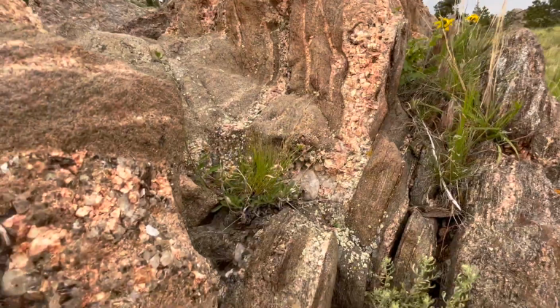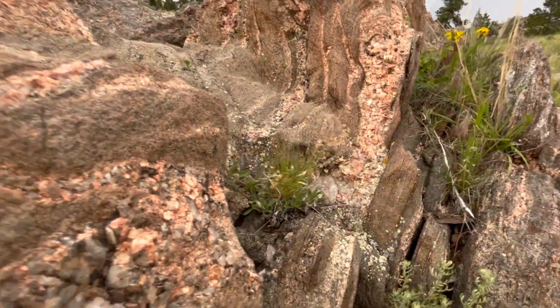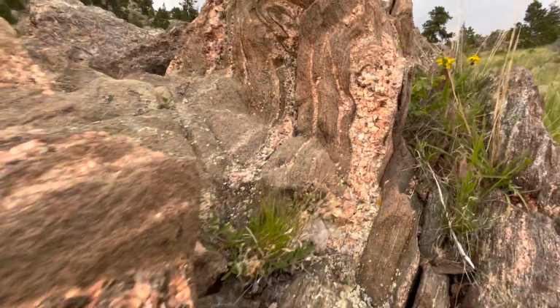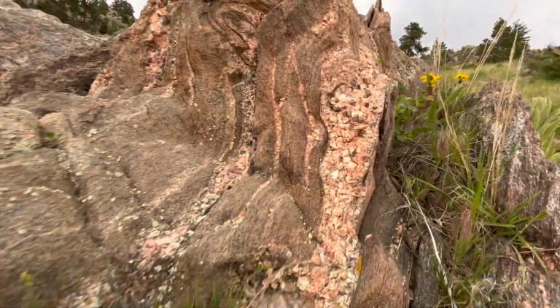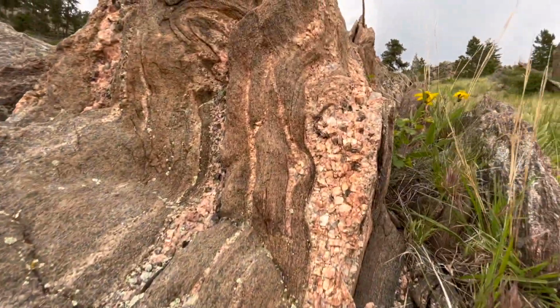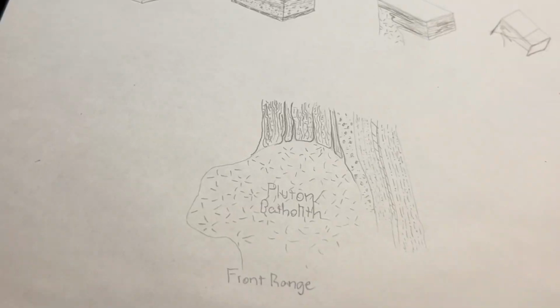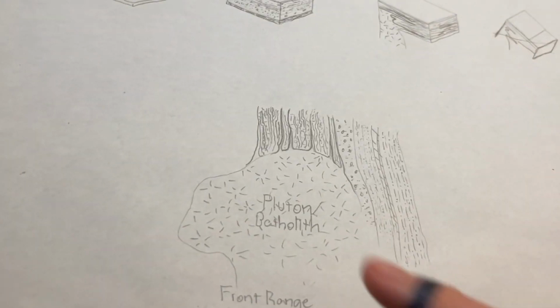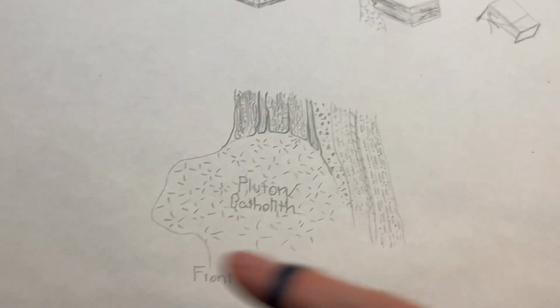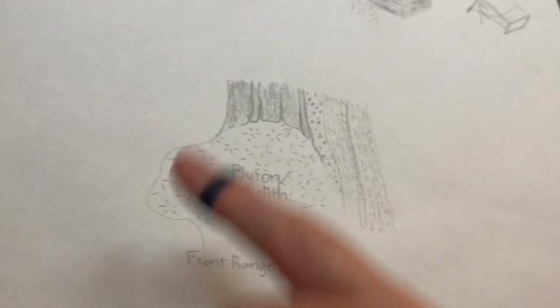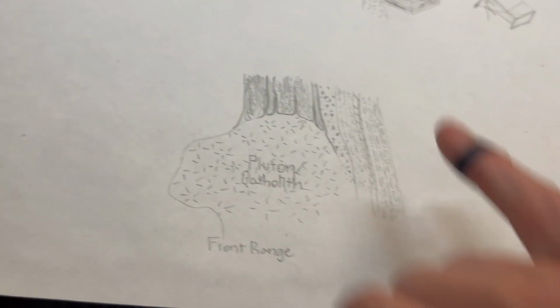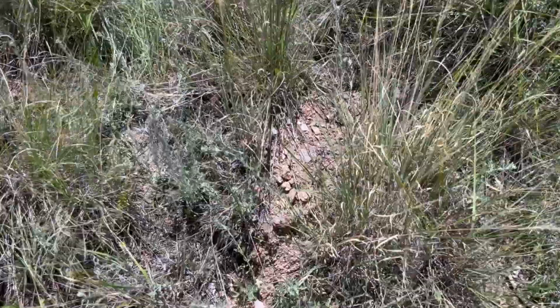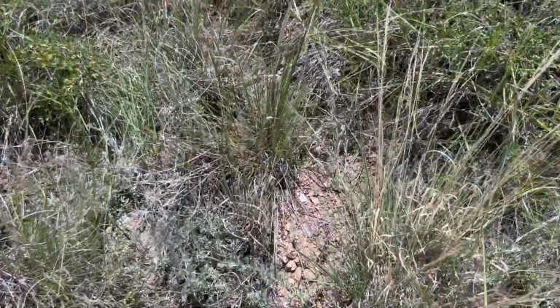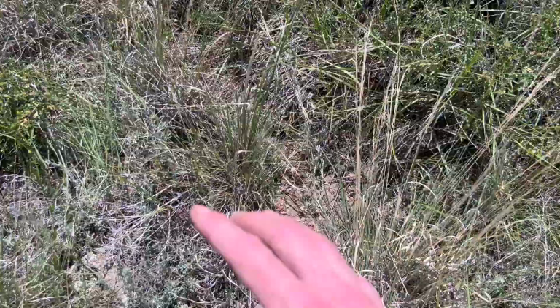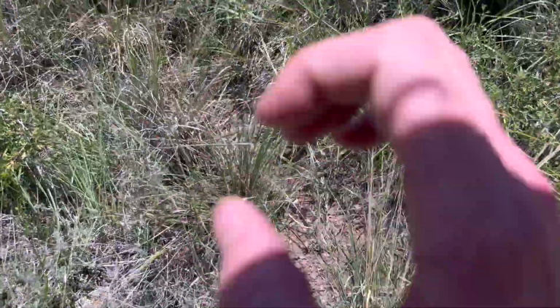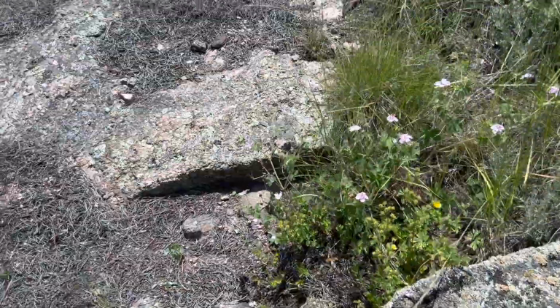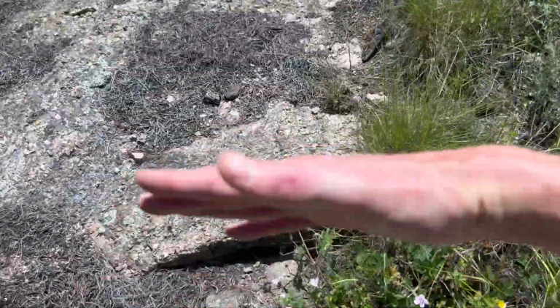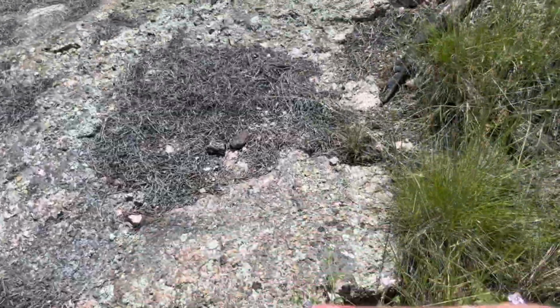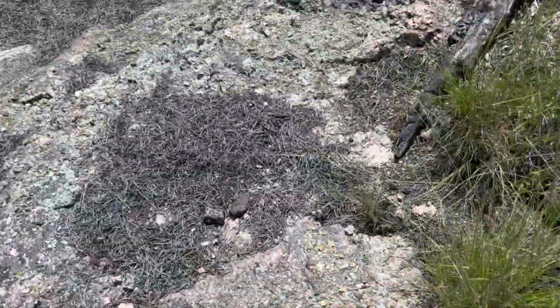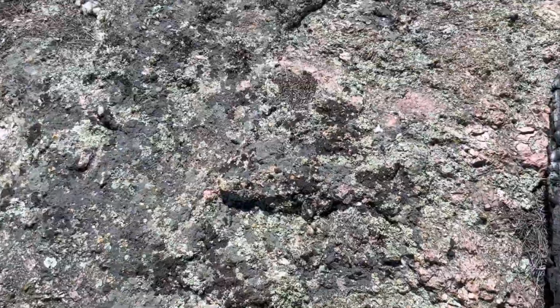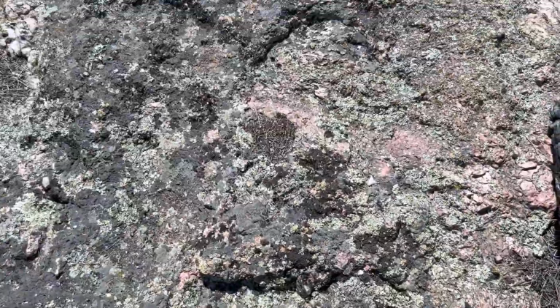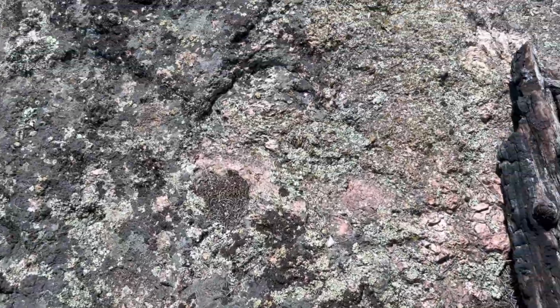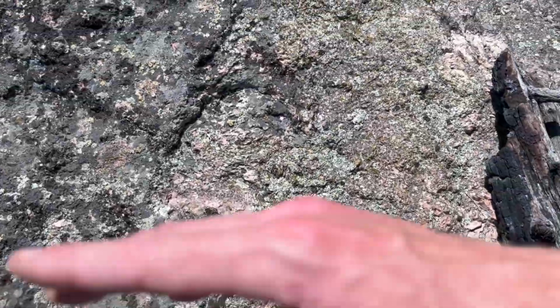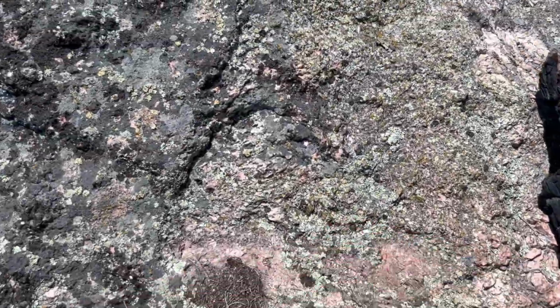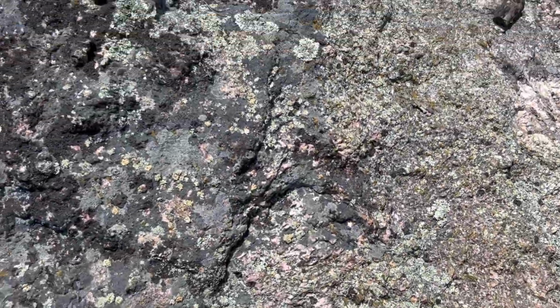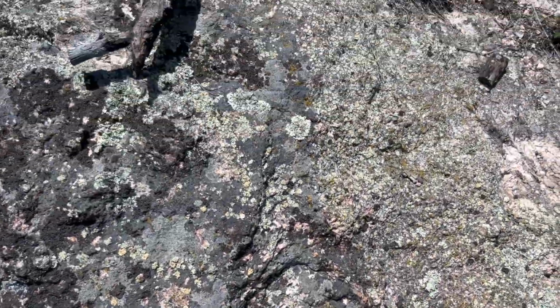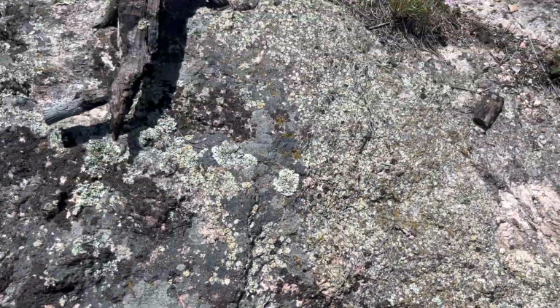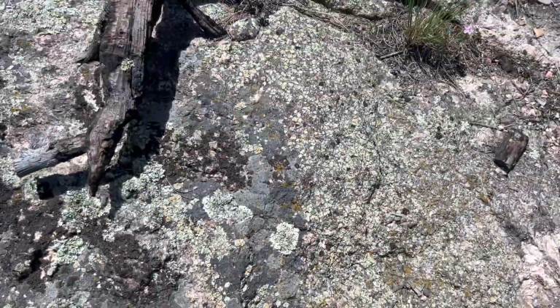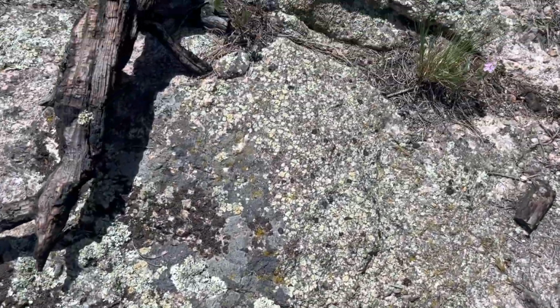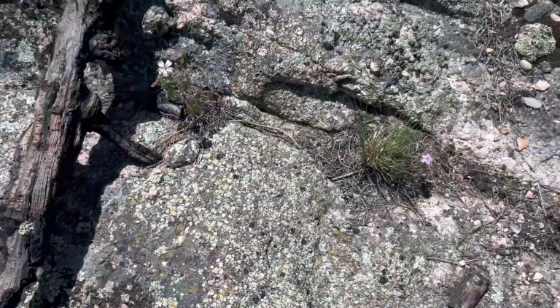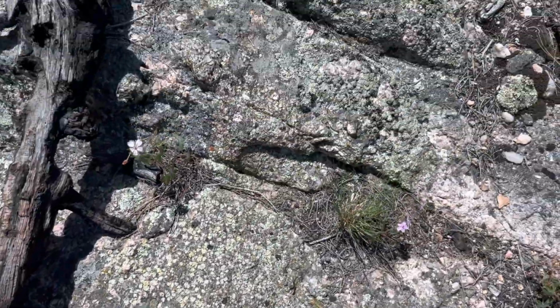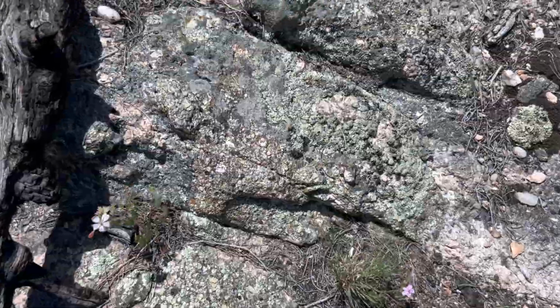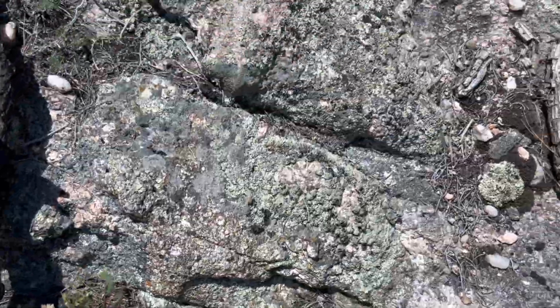Whole ladder of pegmatites — look at these. And that's where we are. We're at the contact of the metamorphic and the igneous rock, and this is where the magic happens.